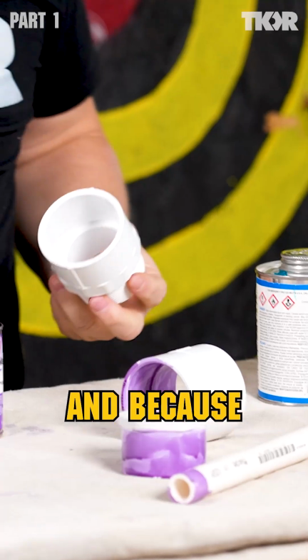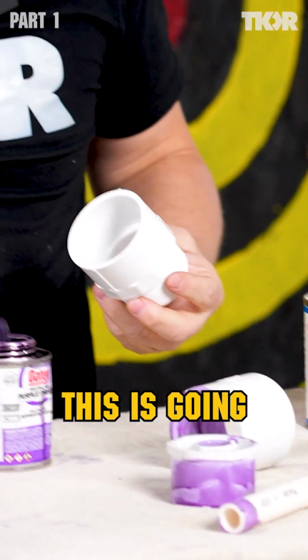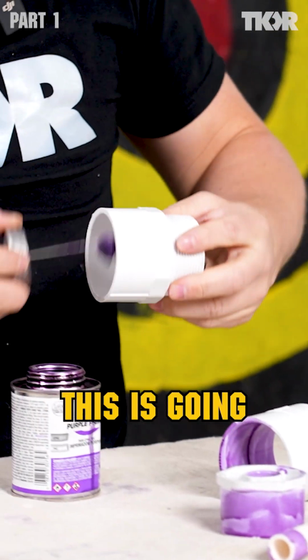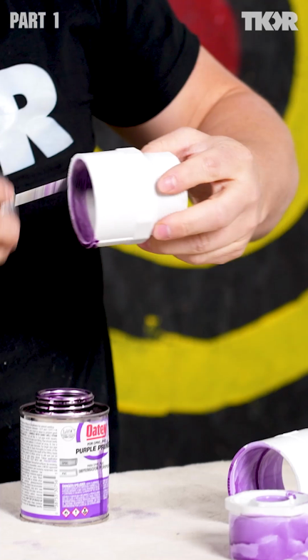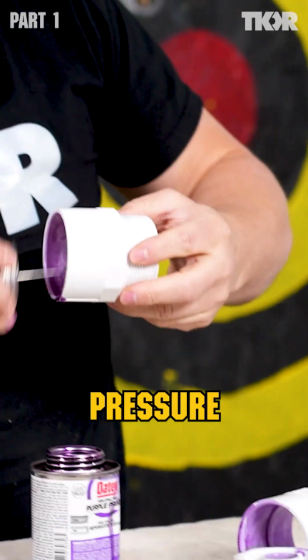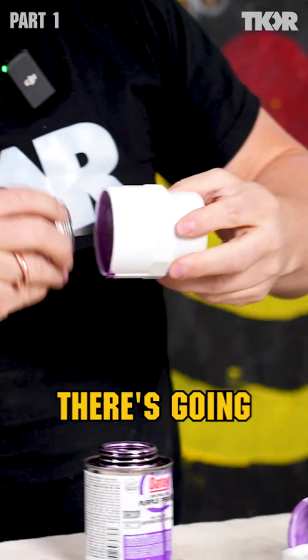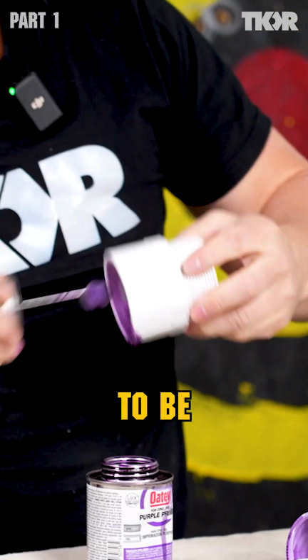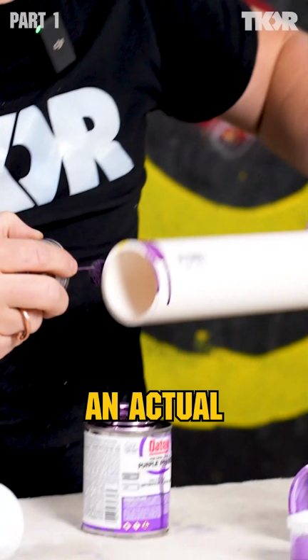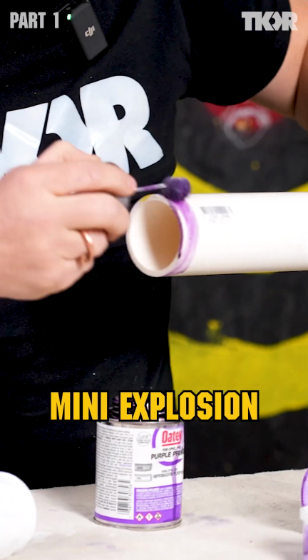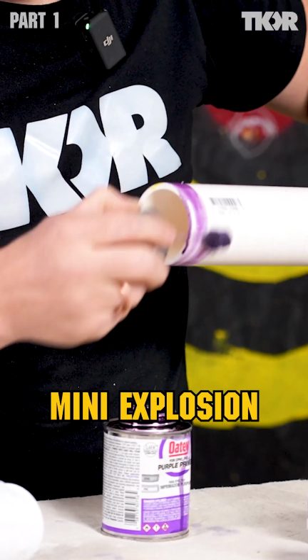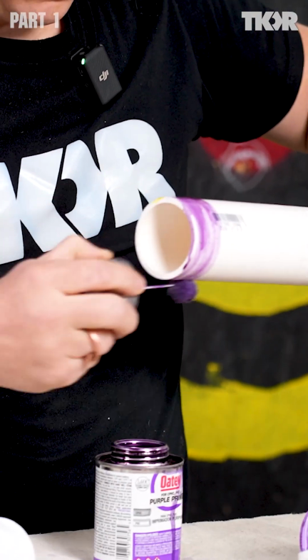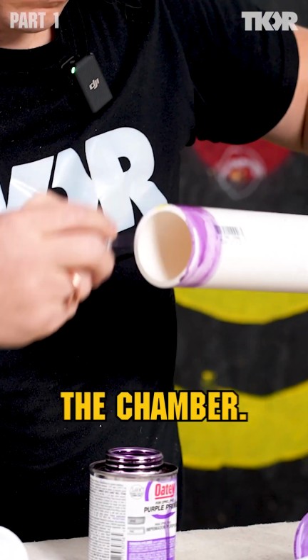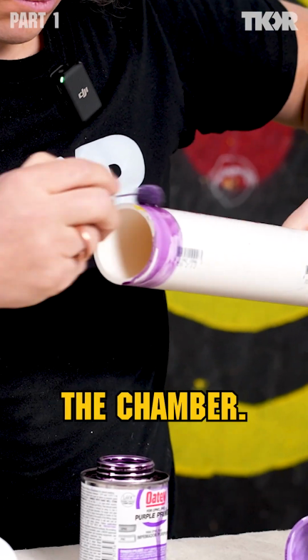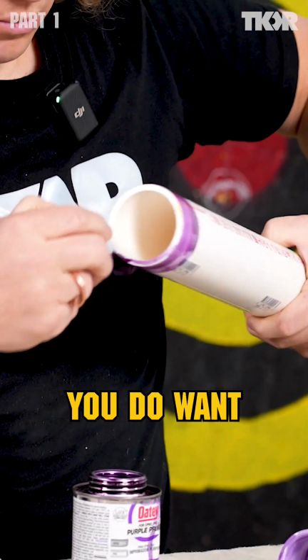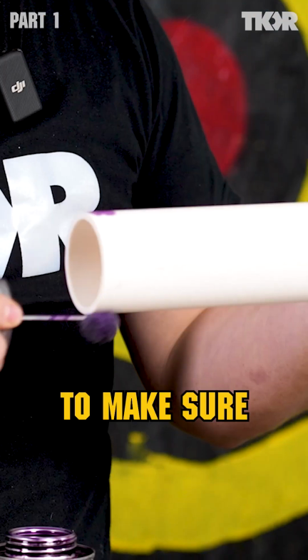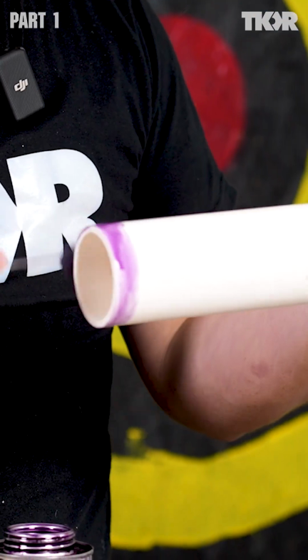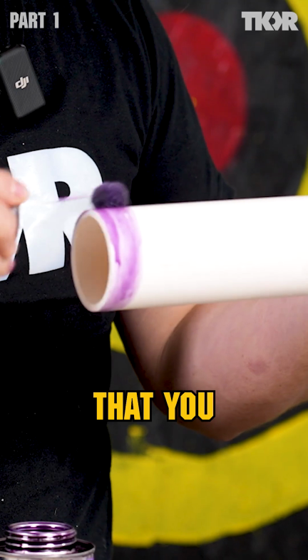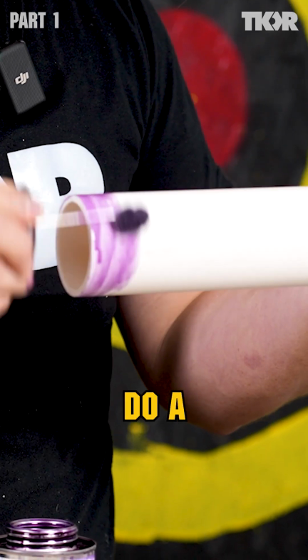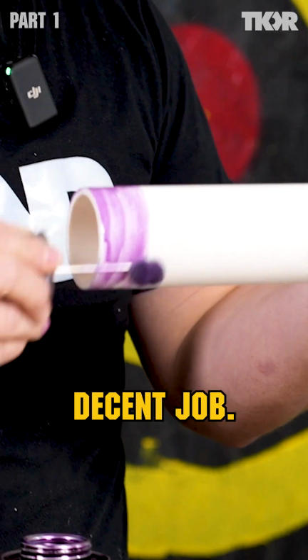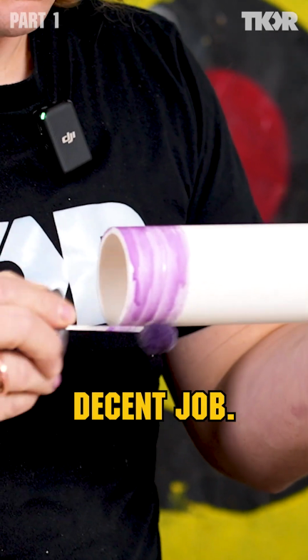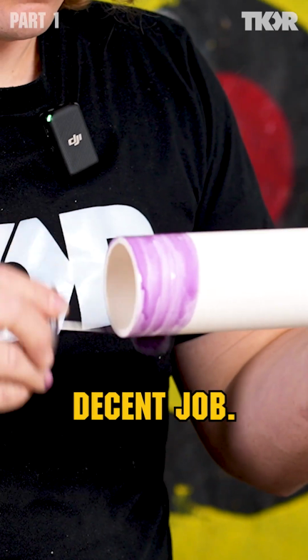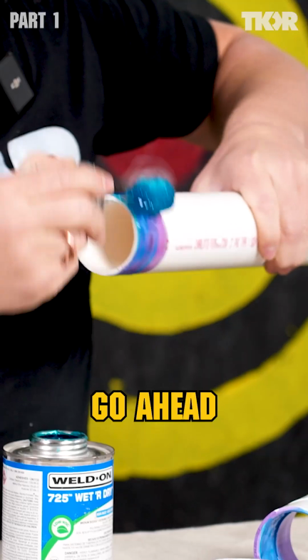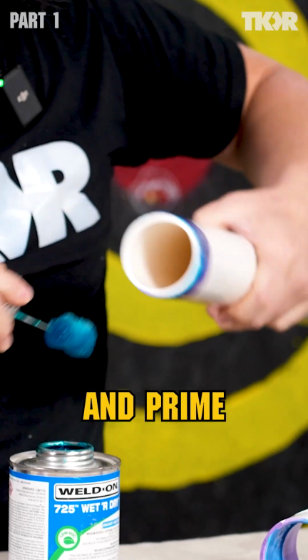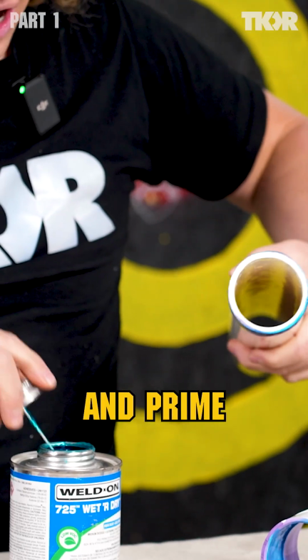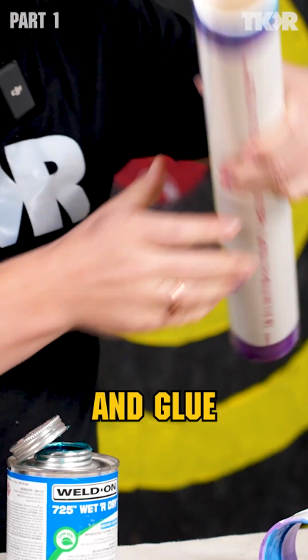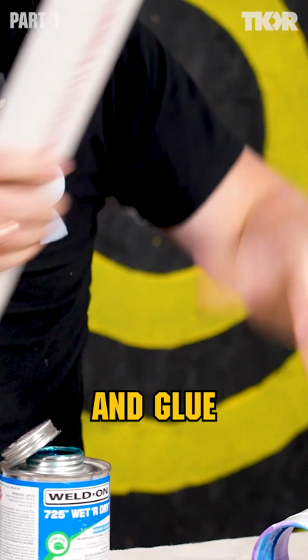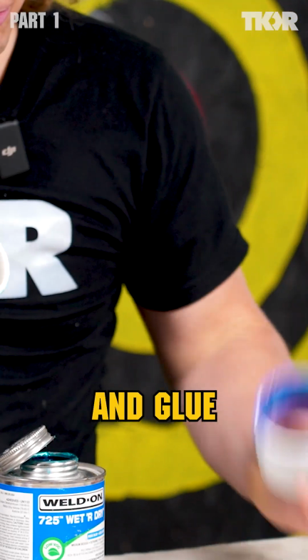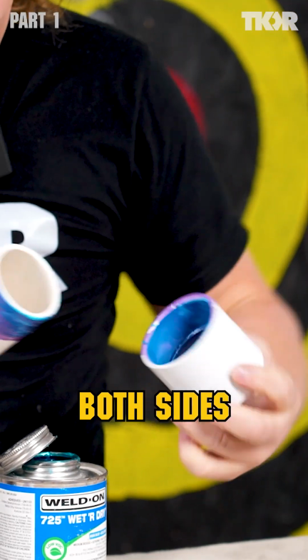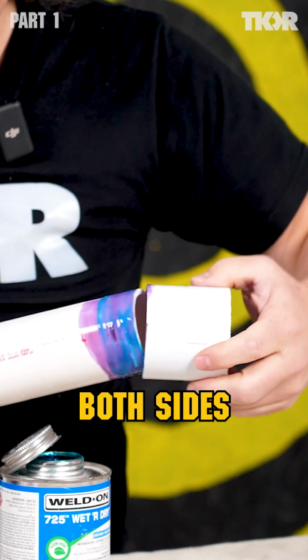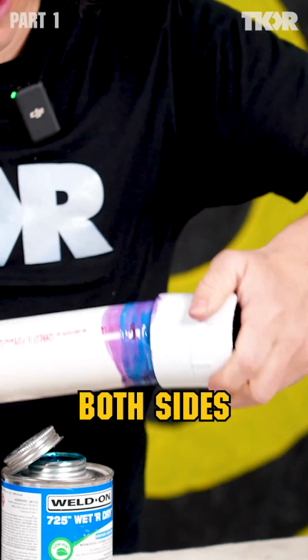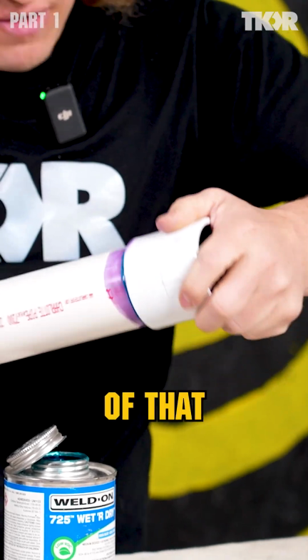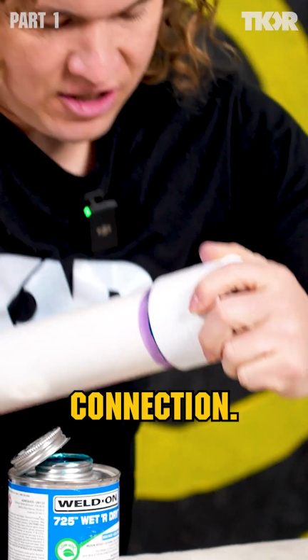Because this is going to hold pressure and there's going to be an actual mini explosion inside the chamber, you do want to make sure that you do a decent job. Go ahead and prime and glue both sides of that connection.